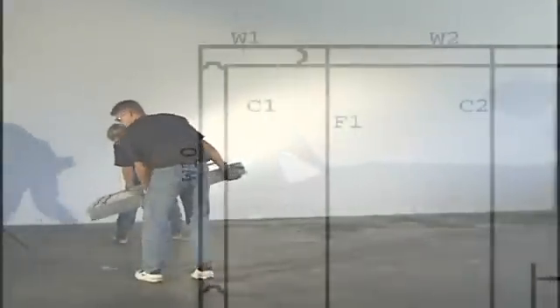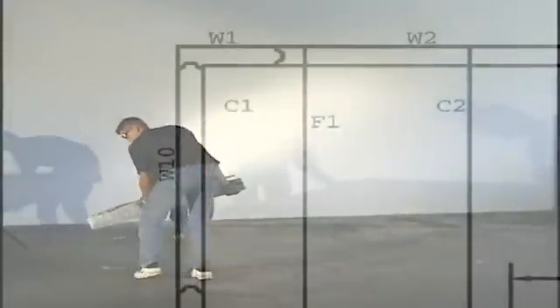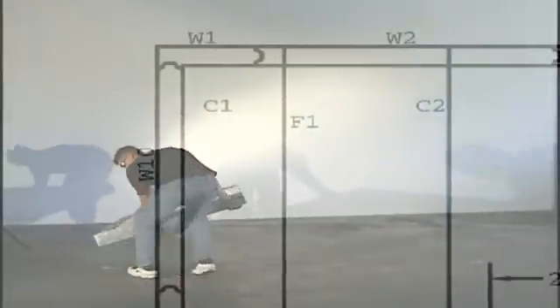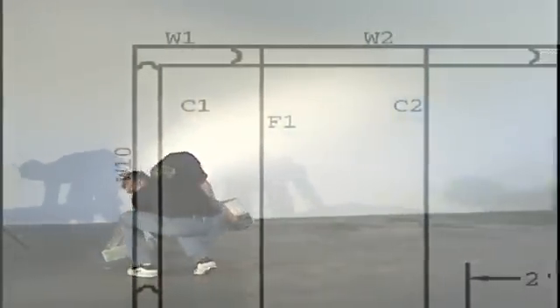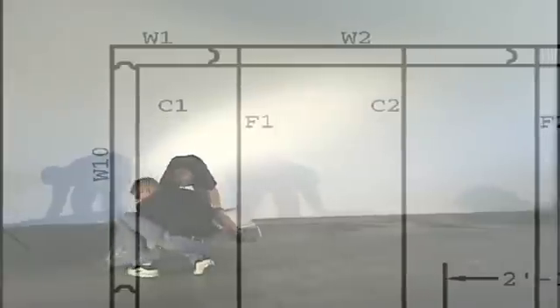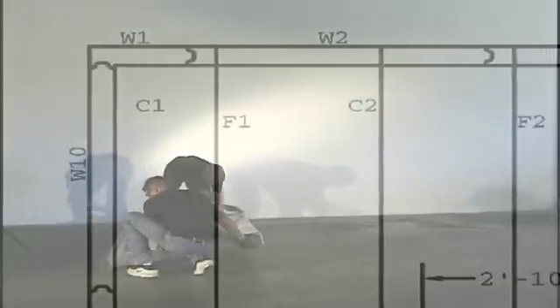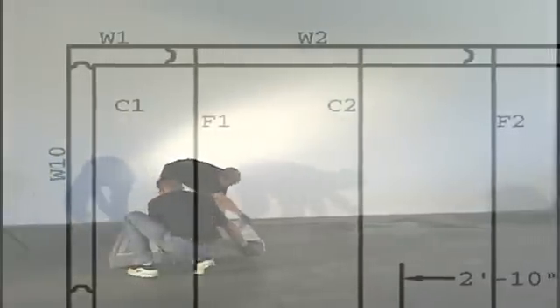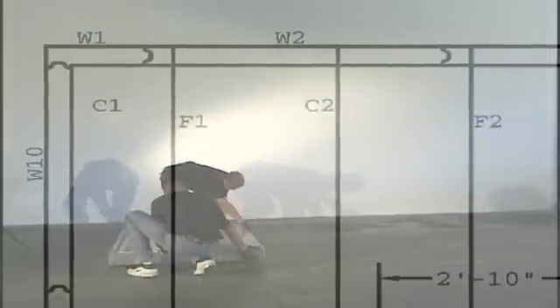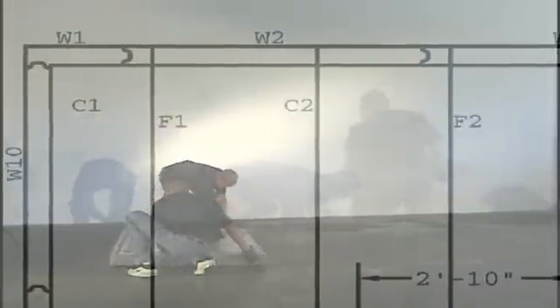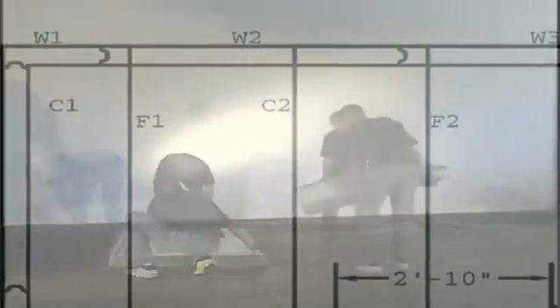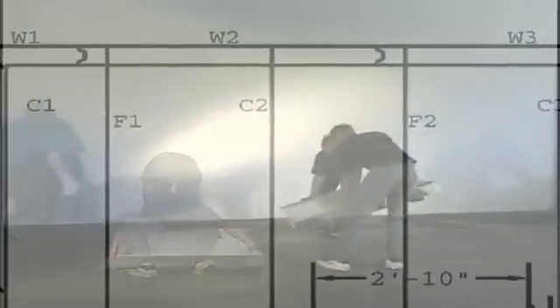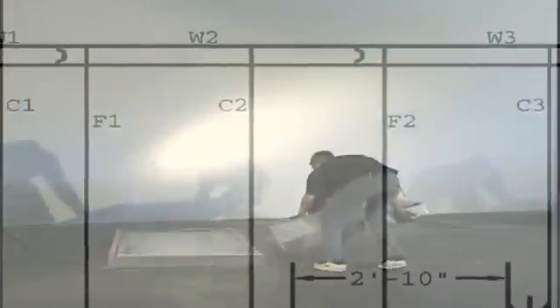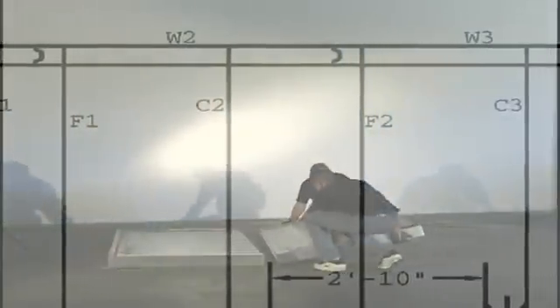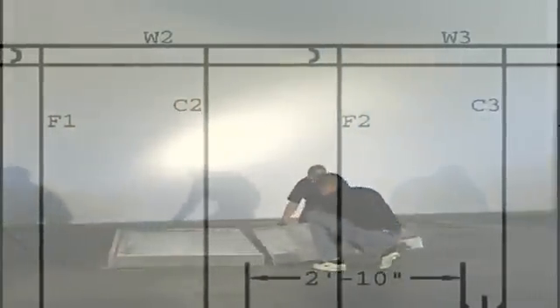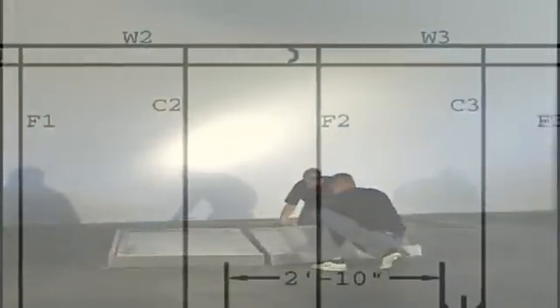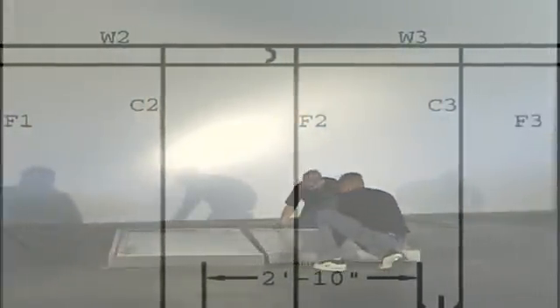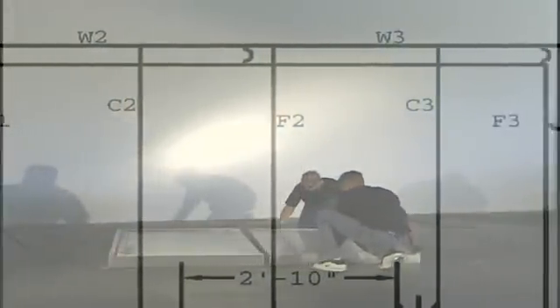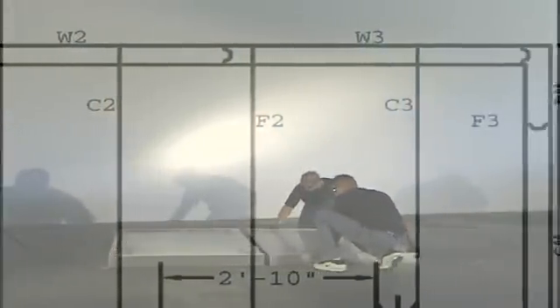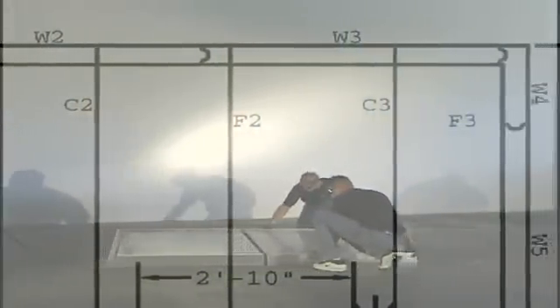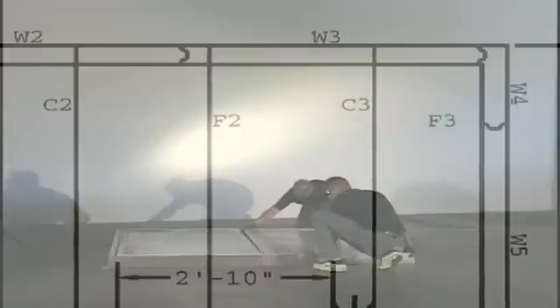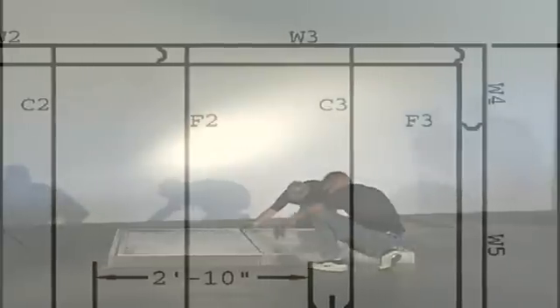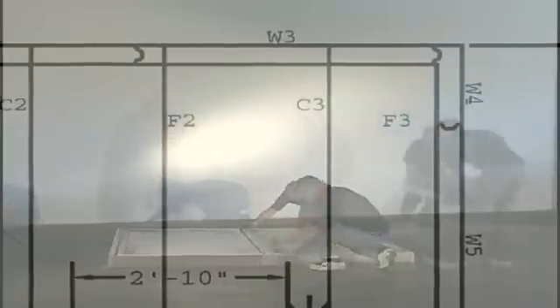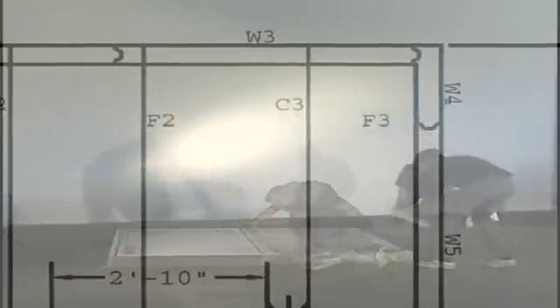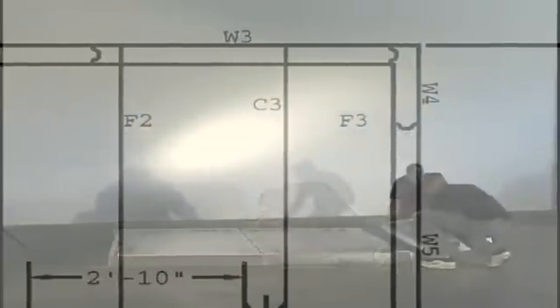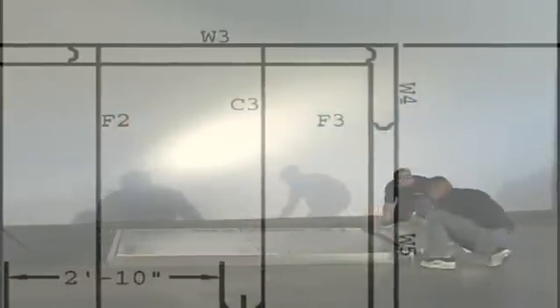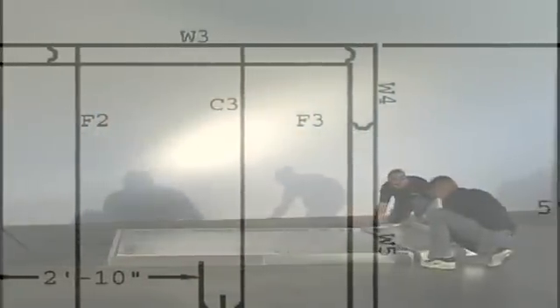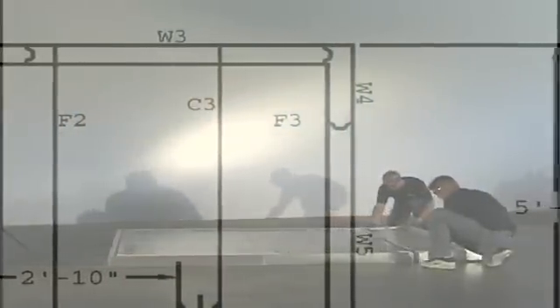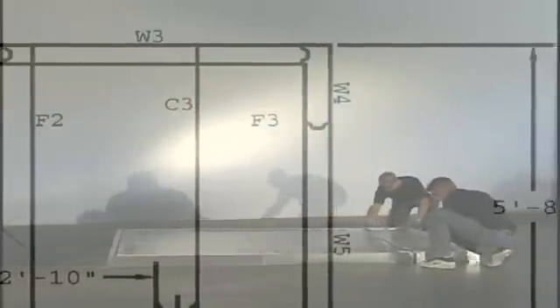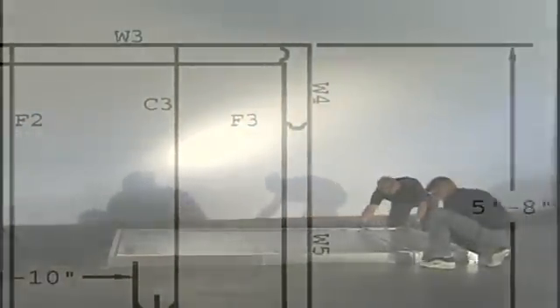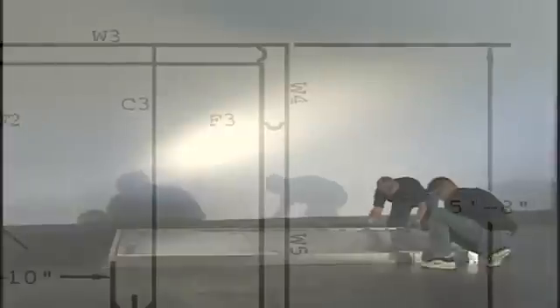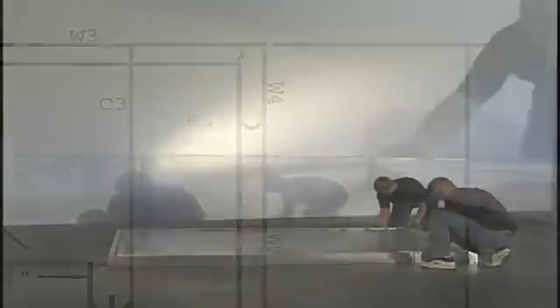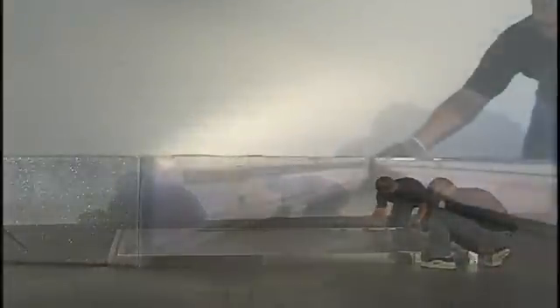After determining the door location, lay out the floor panels as shown on the layout drawing. For example, floor panels F1 and F2 are butted together into tongue and groove routes.